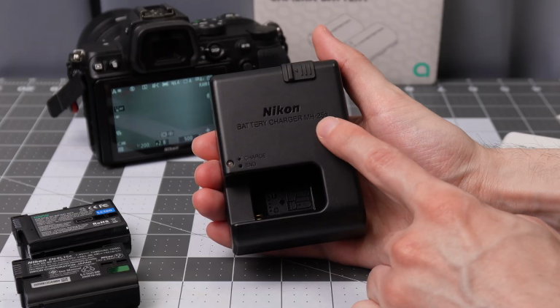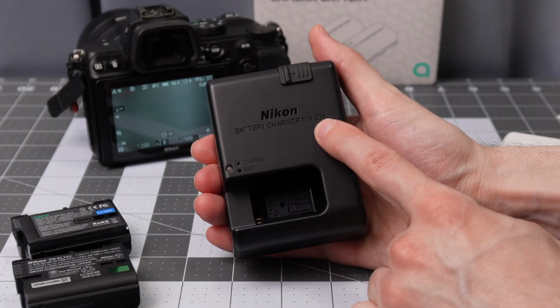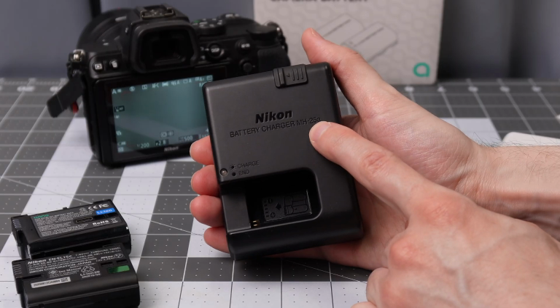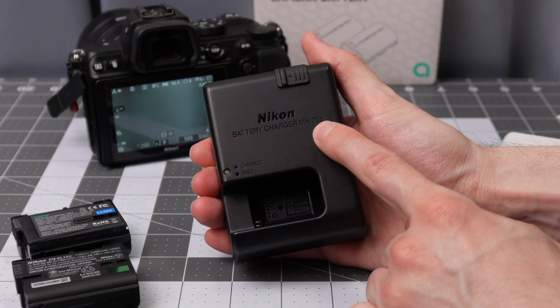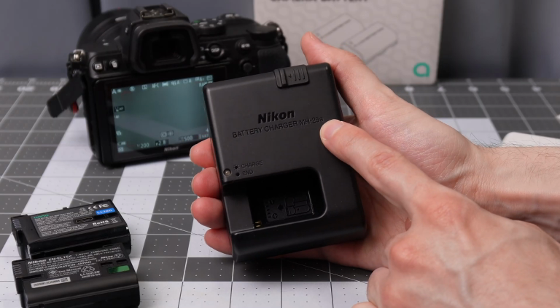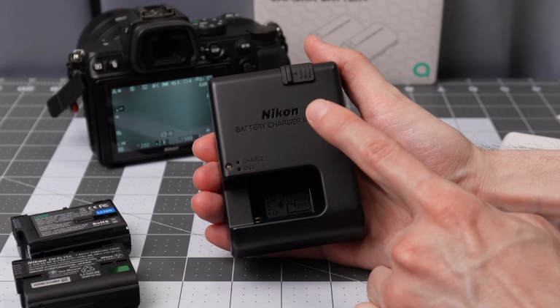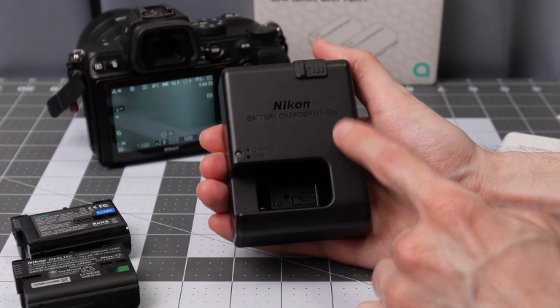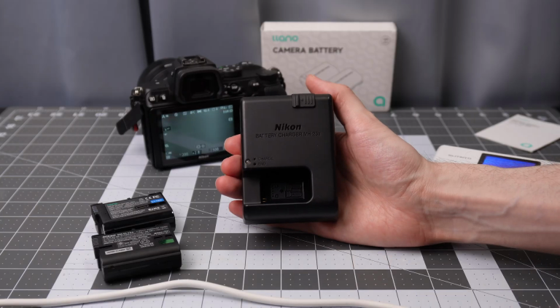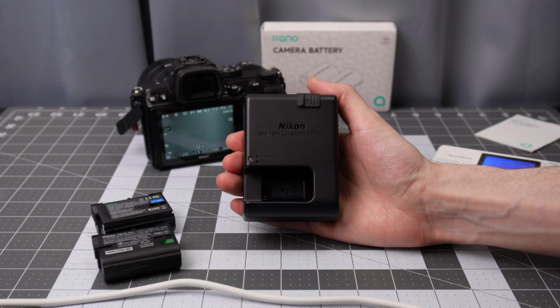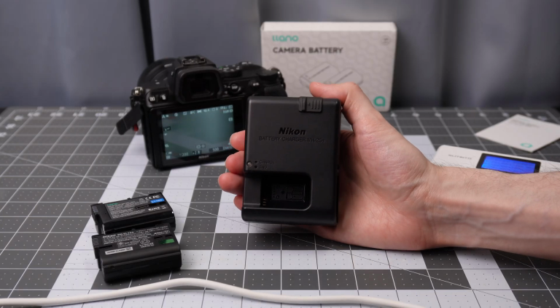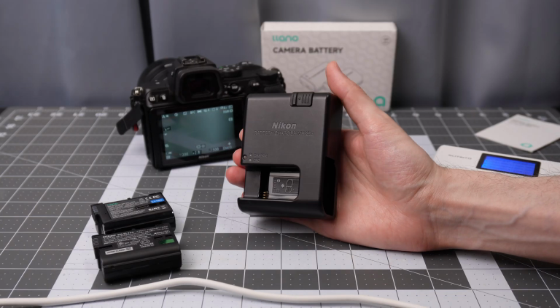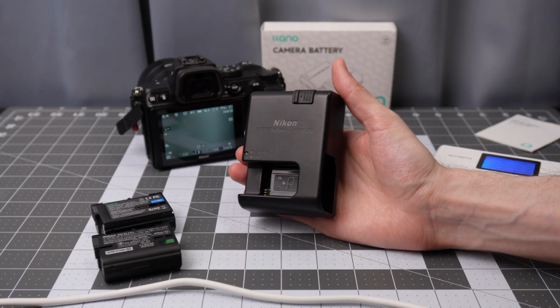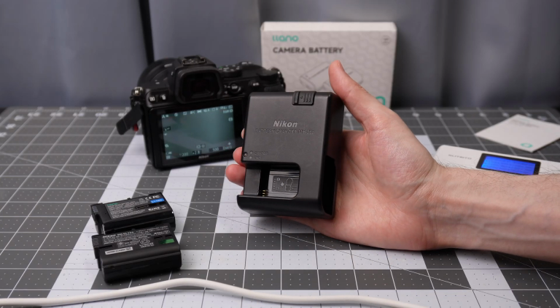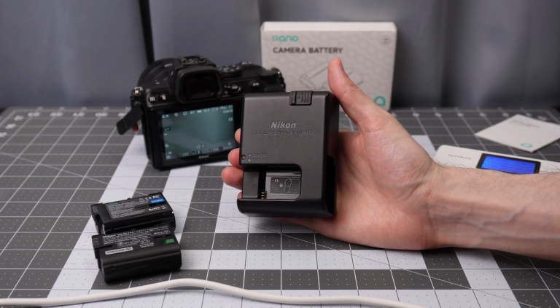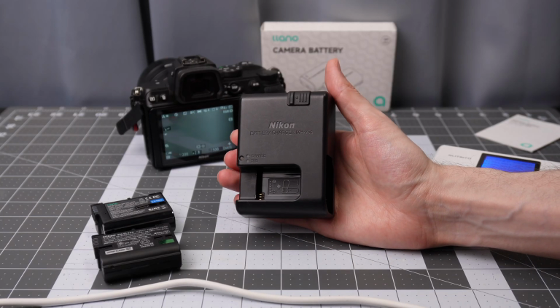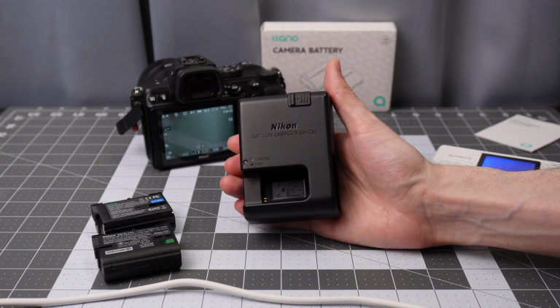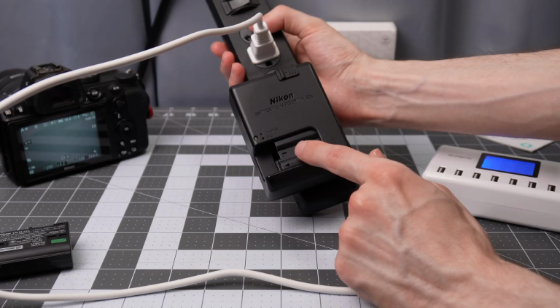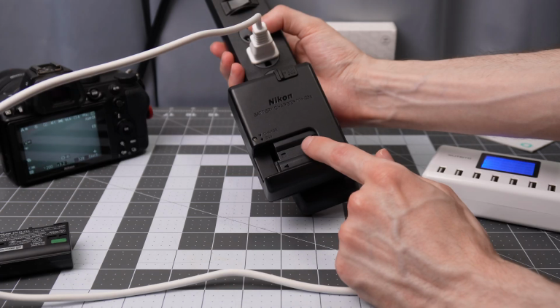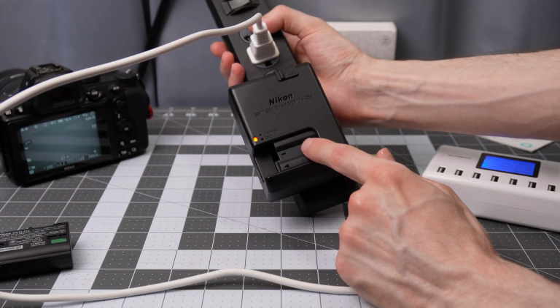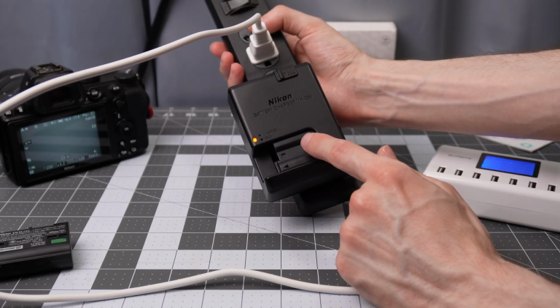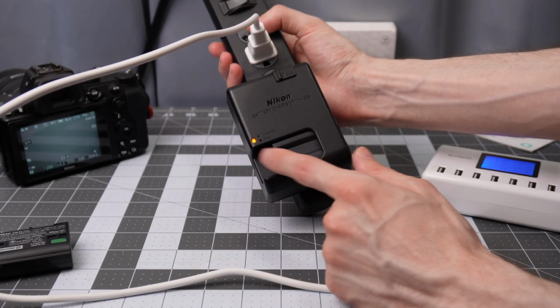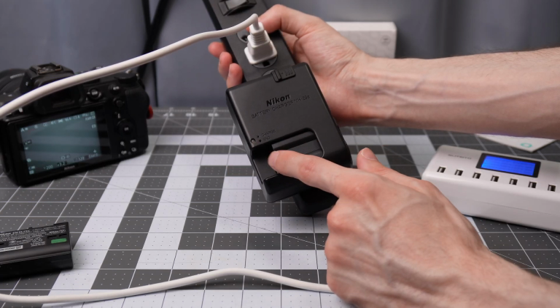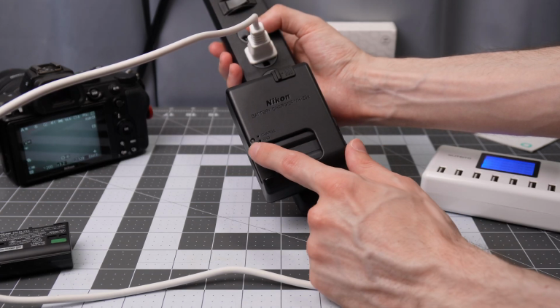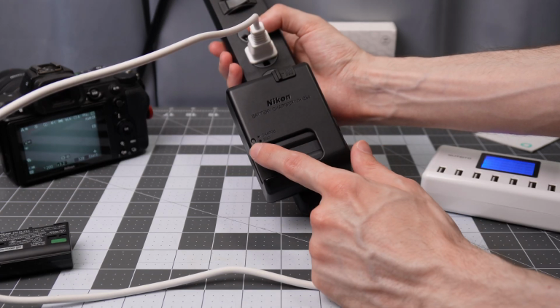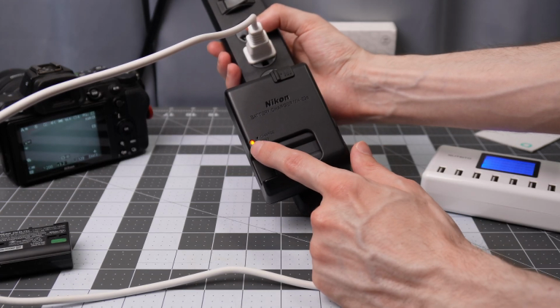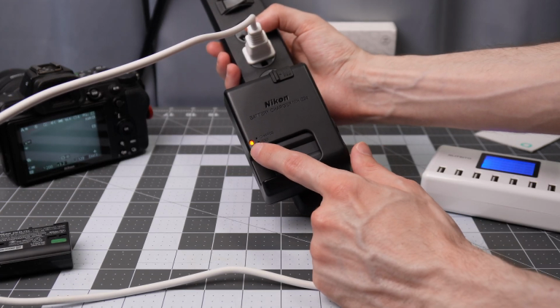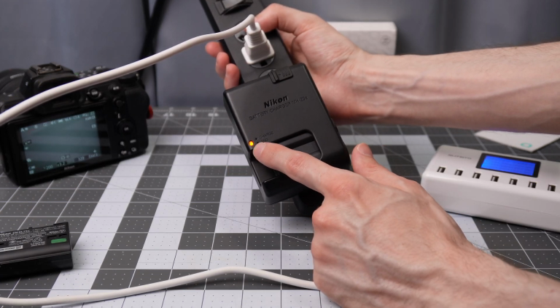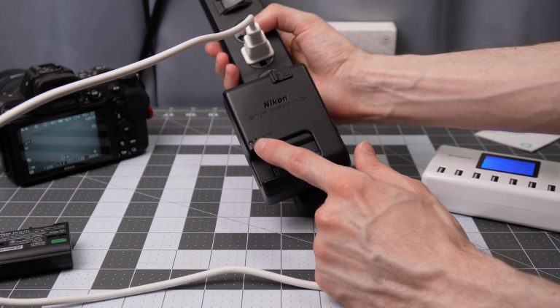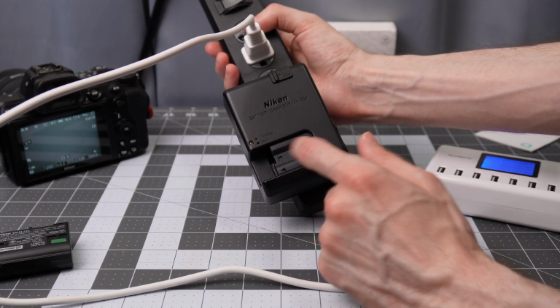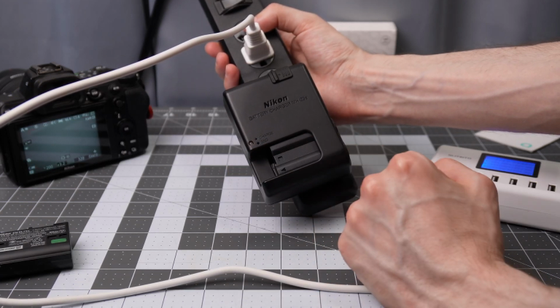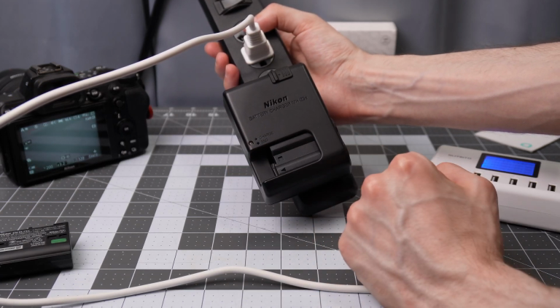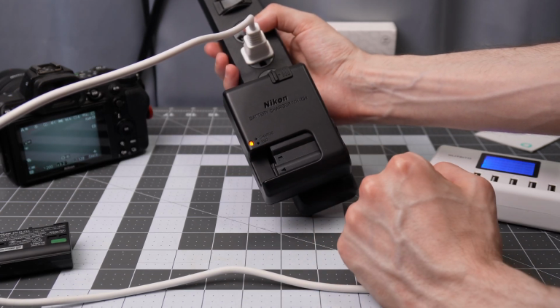I have a Nikon MH25A battery charger and I want to put the Lino batteries in it. With the Lino battery inside the official charger, it is blinking, indicating that it is charging the battery.